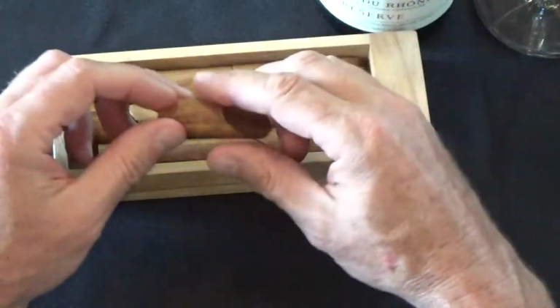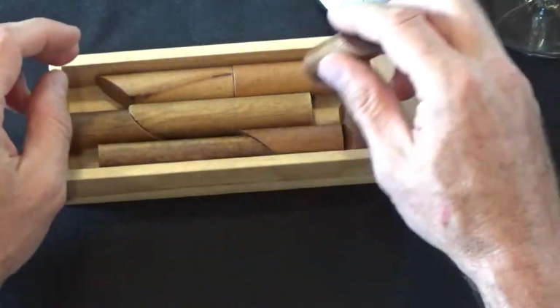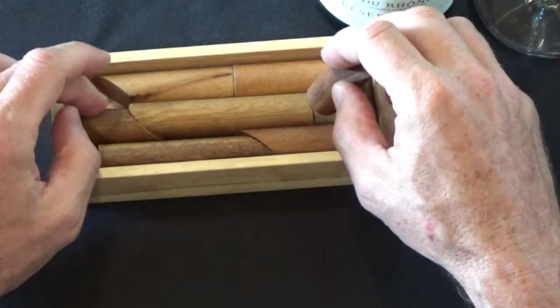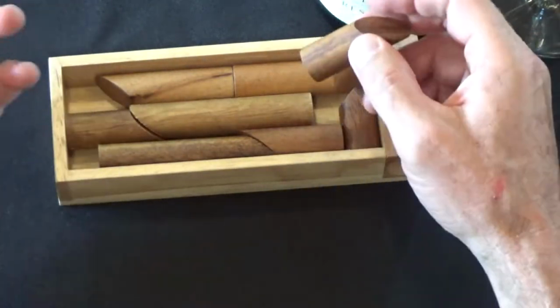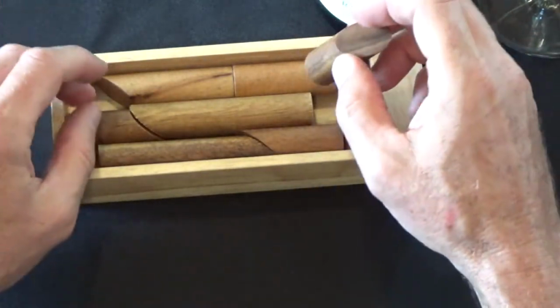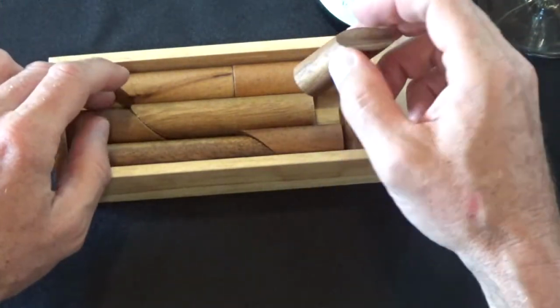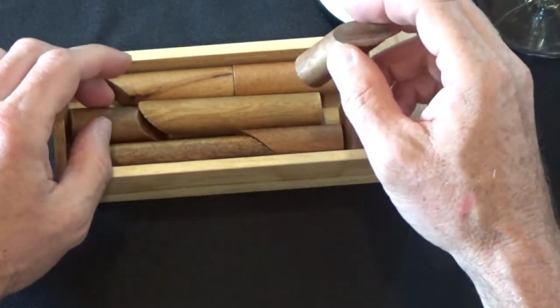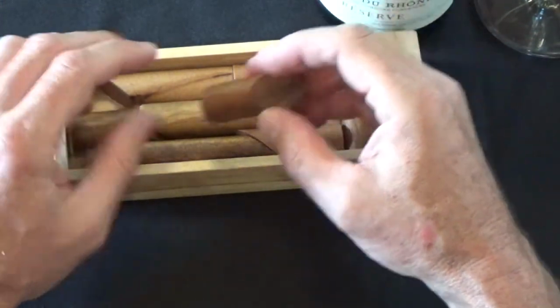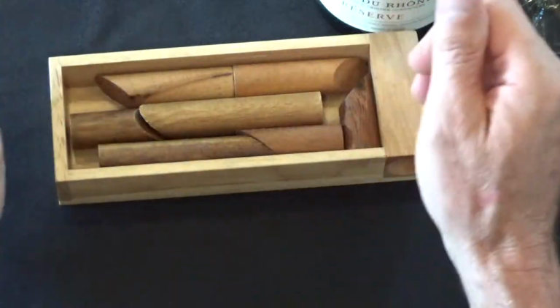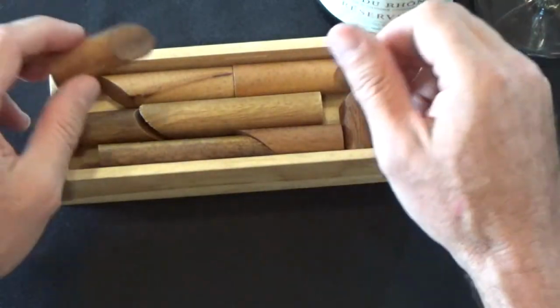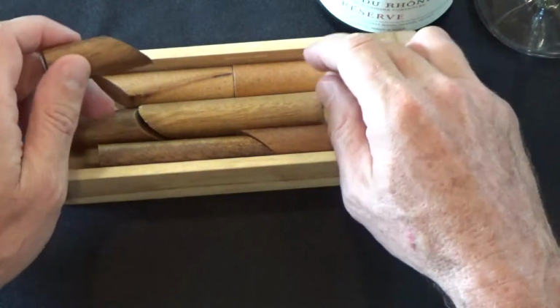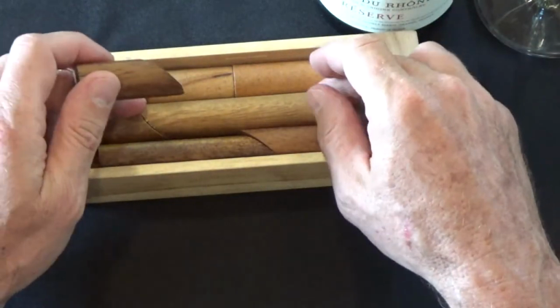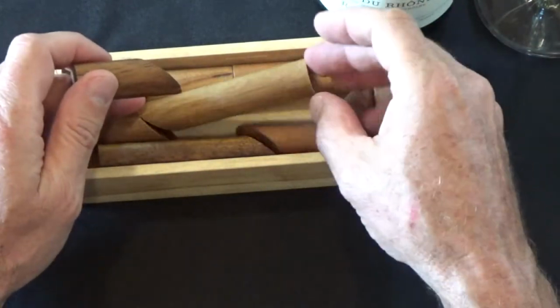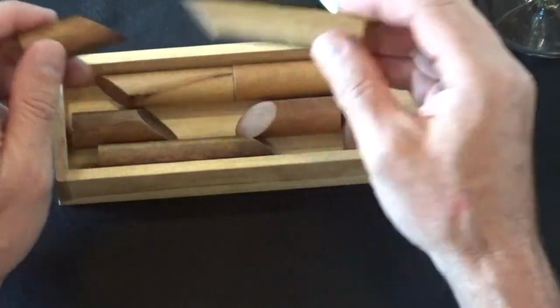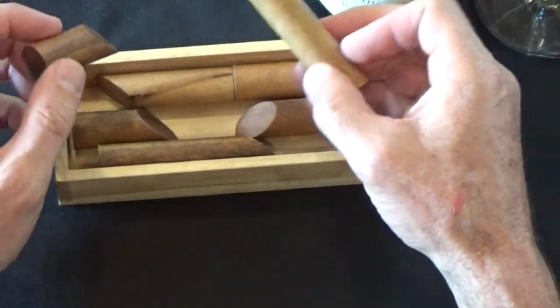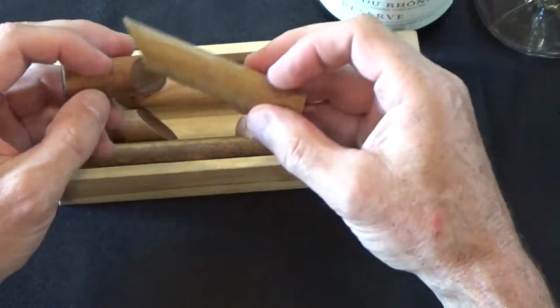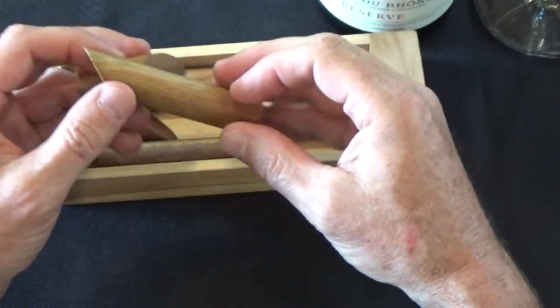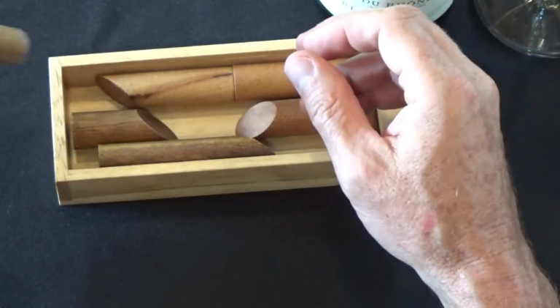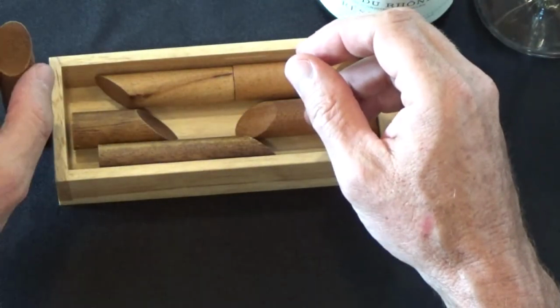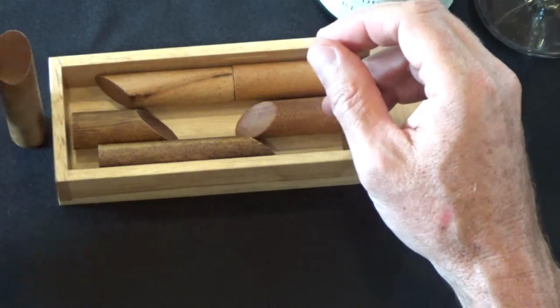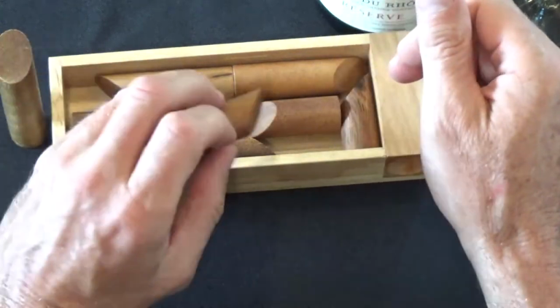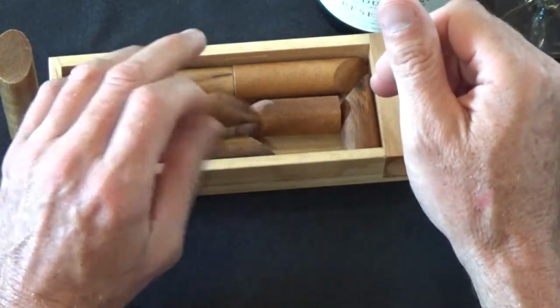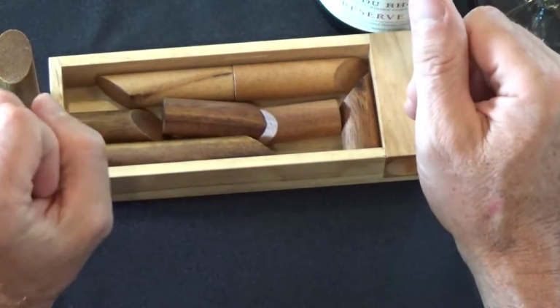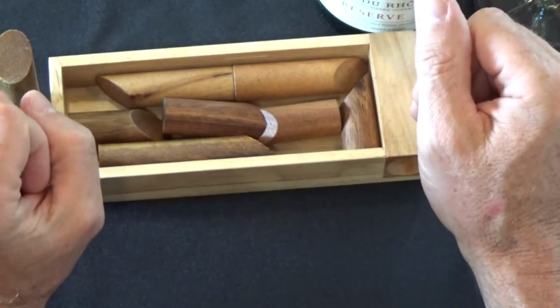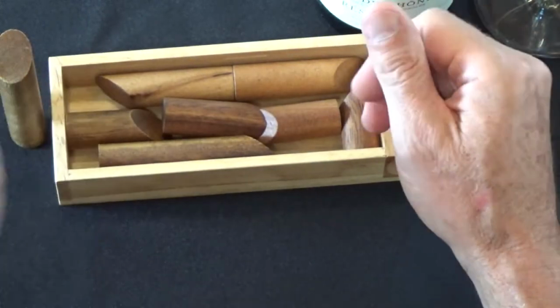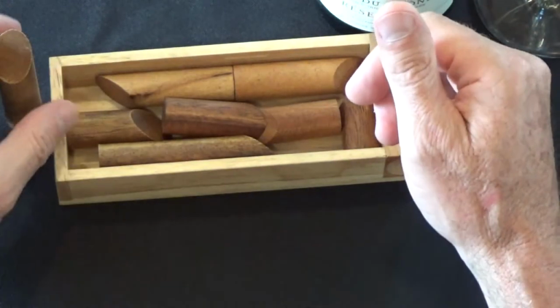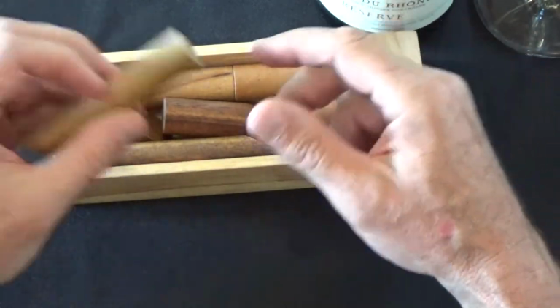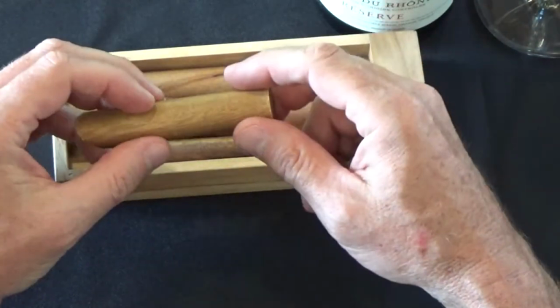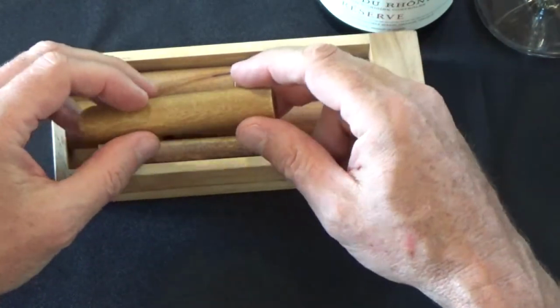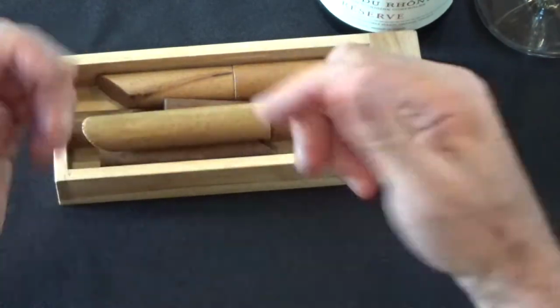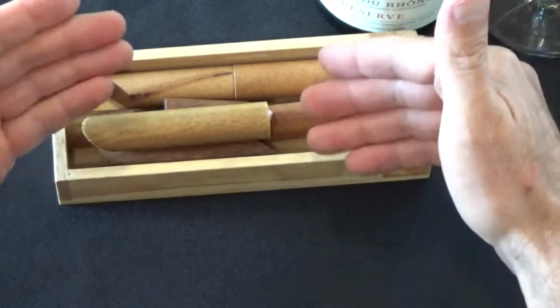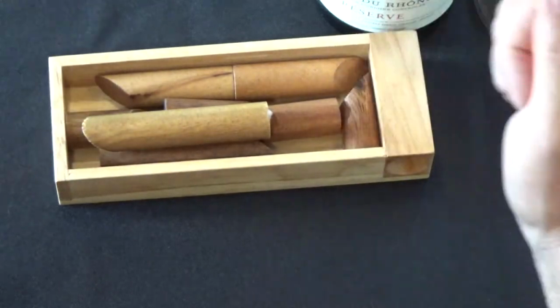I'm going to show you the solution to the puzzle. As always, if you don't want to see the solution, then turn the video off now — I thank you for watching to this point. But if you would like to see the solution to the Log Jam puzzle, here it comes.